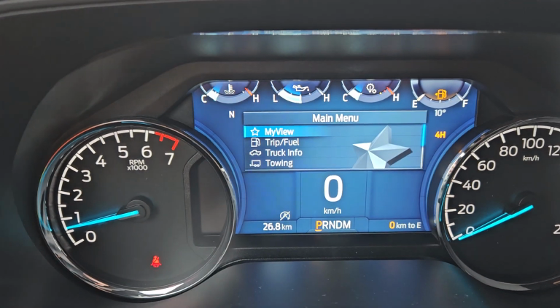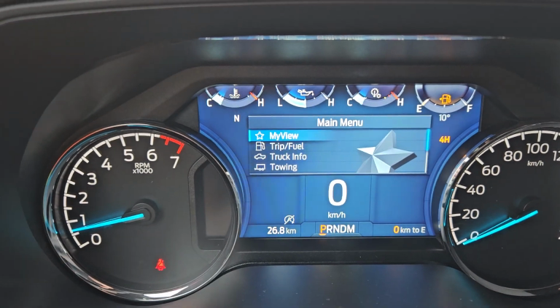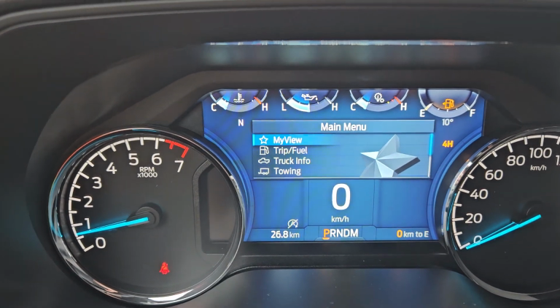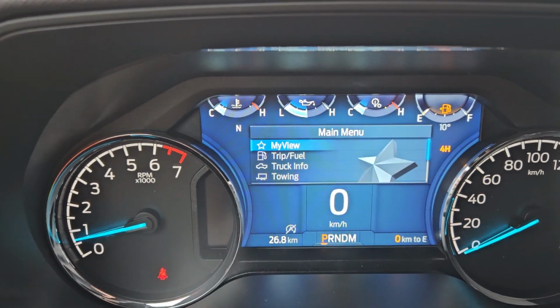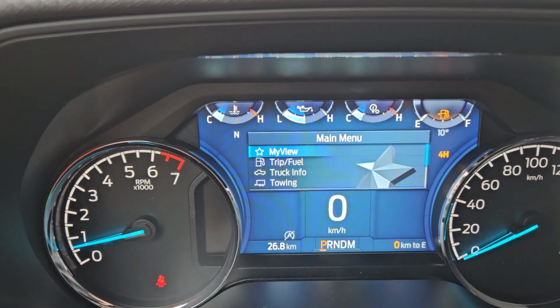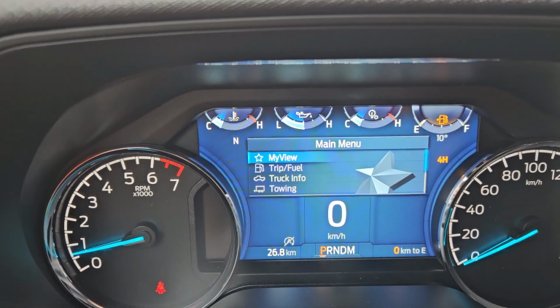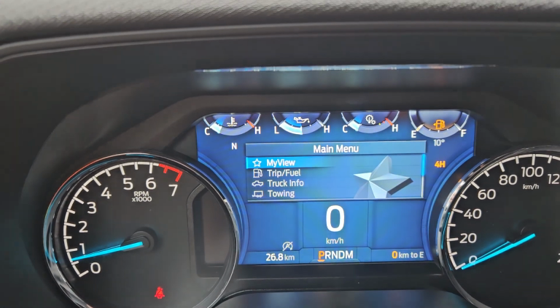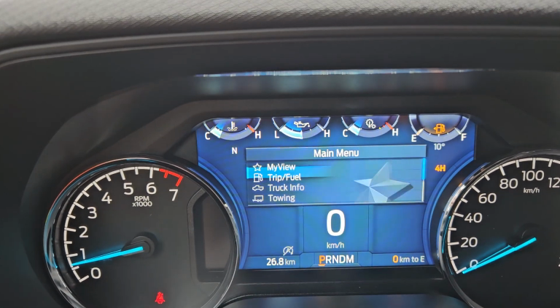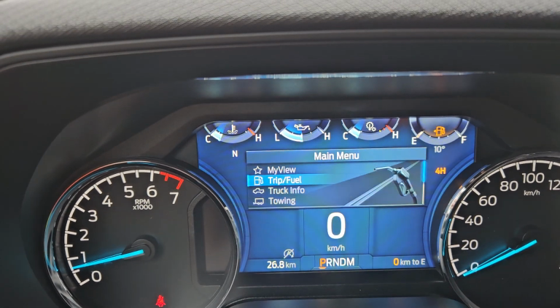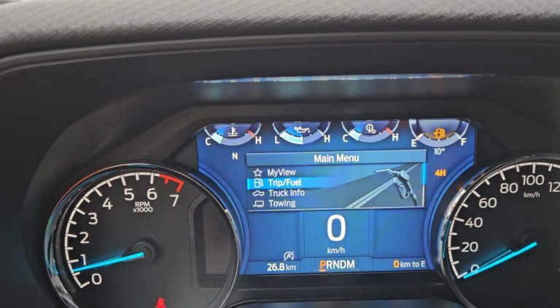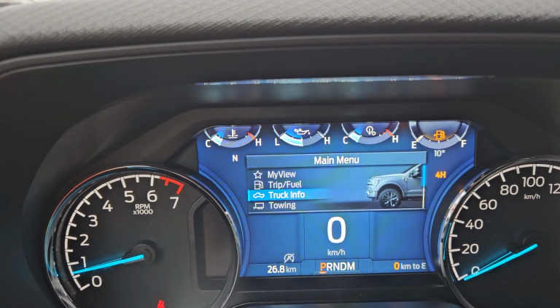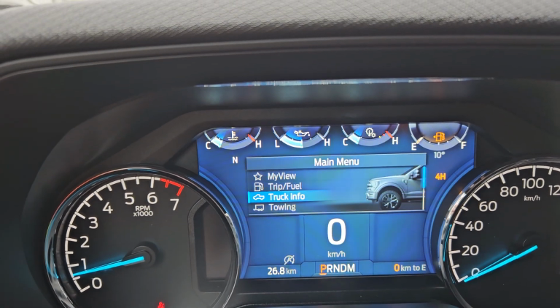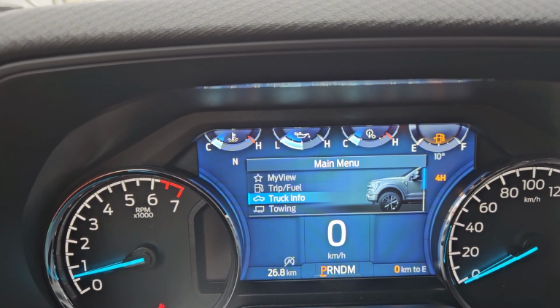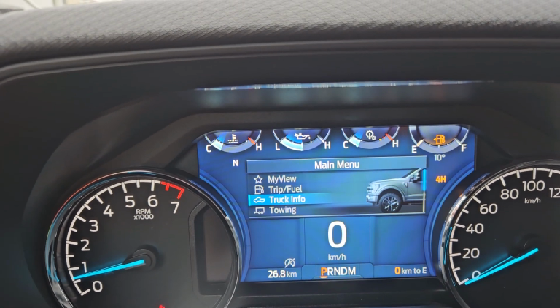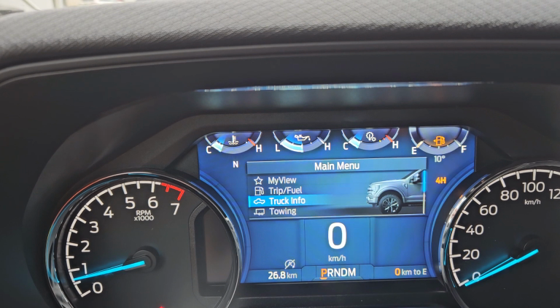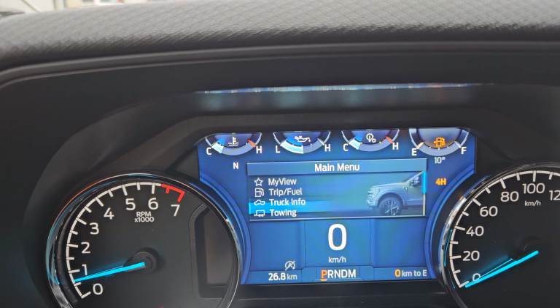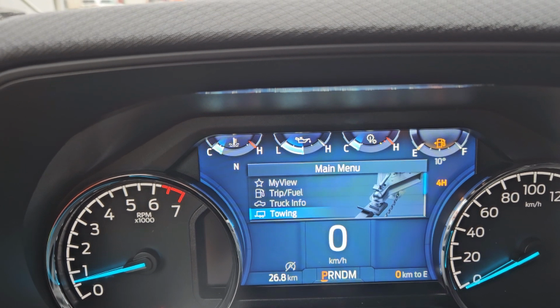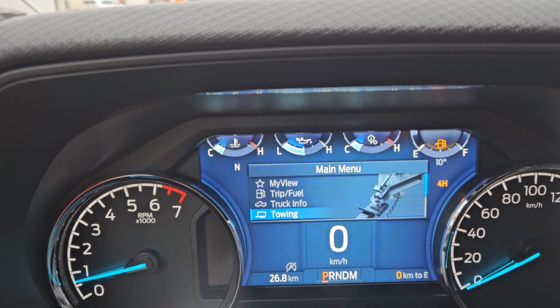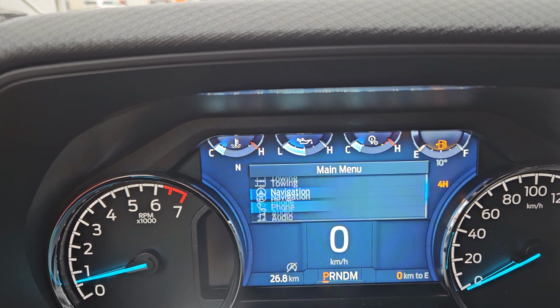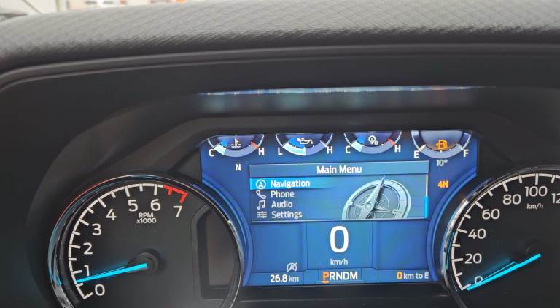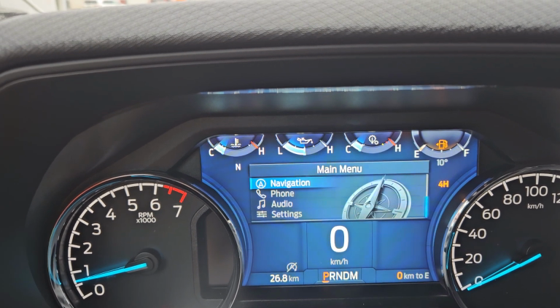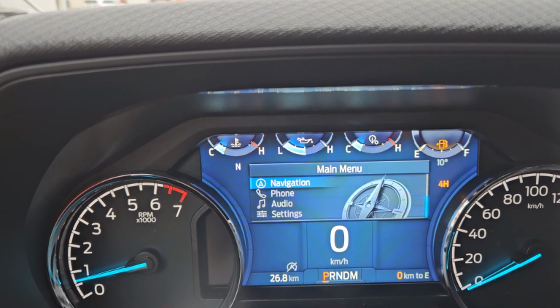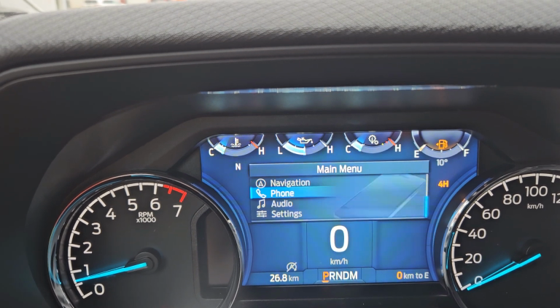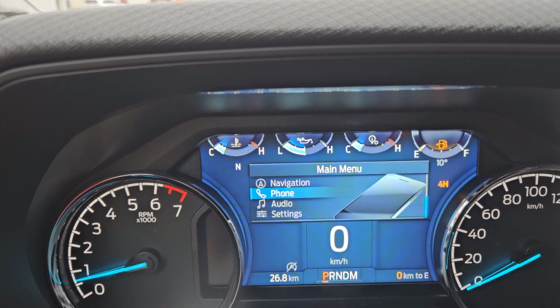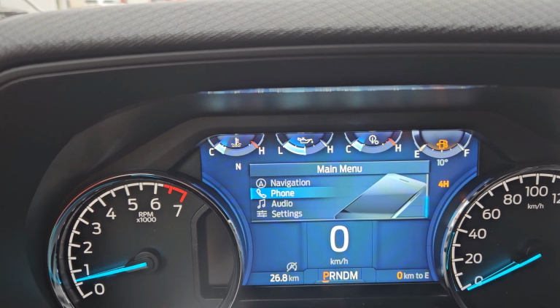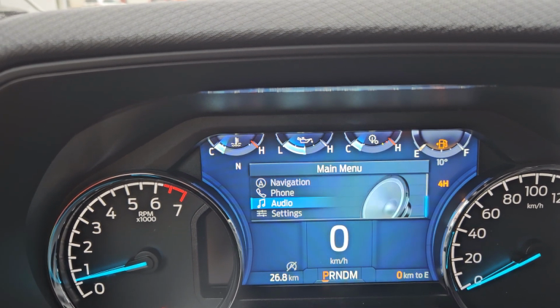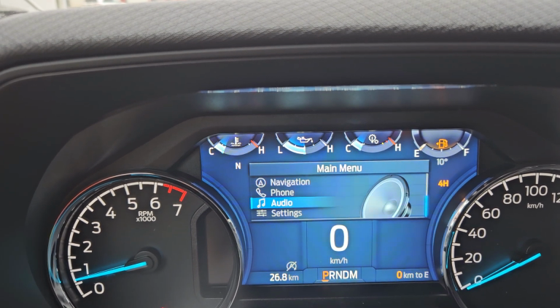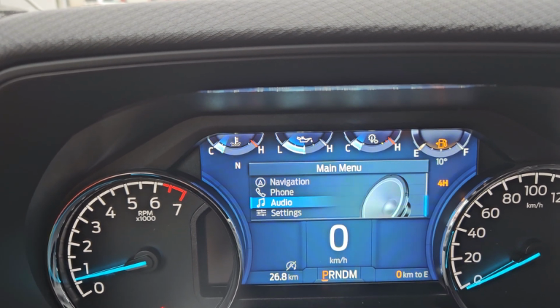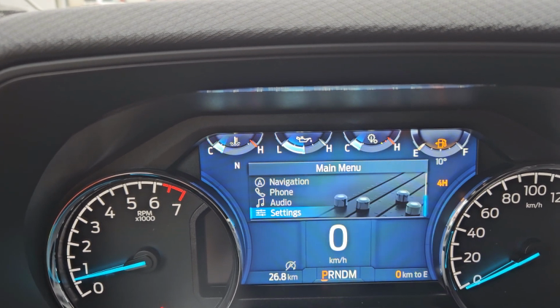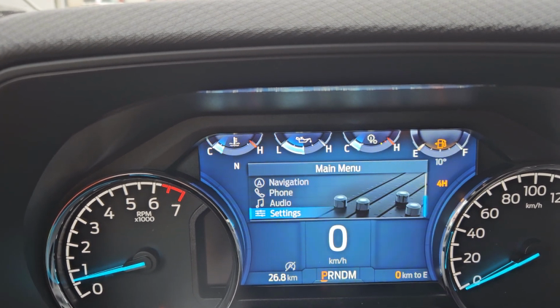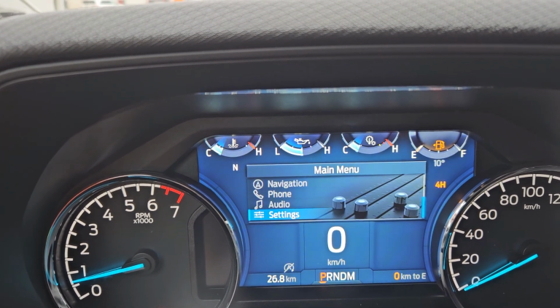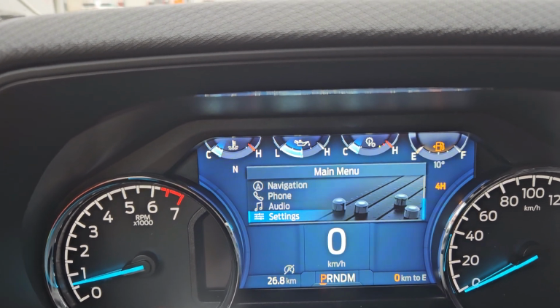Looking at our main menu, we have my view, trip and fuel, truck info, towing, navigation, phone, audio, and other settings.